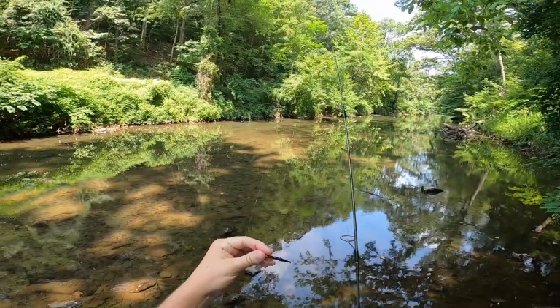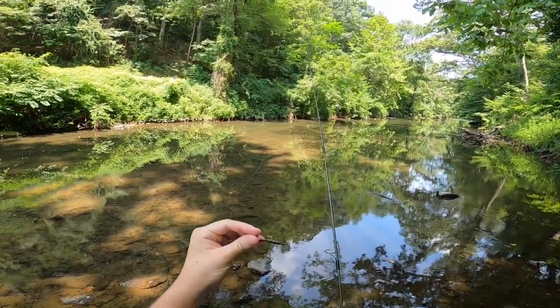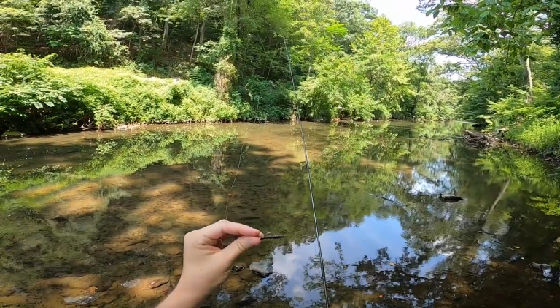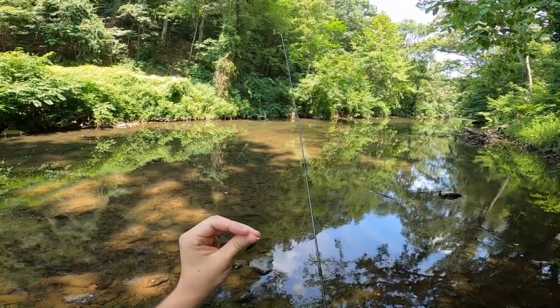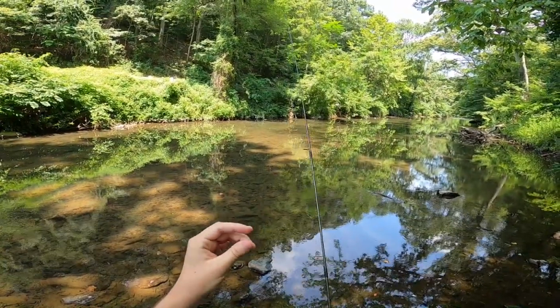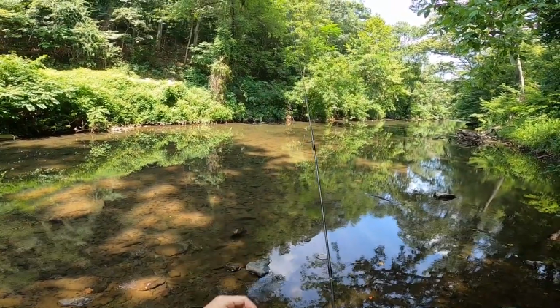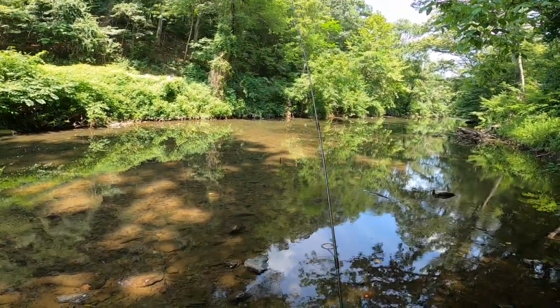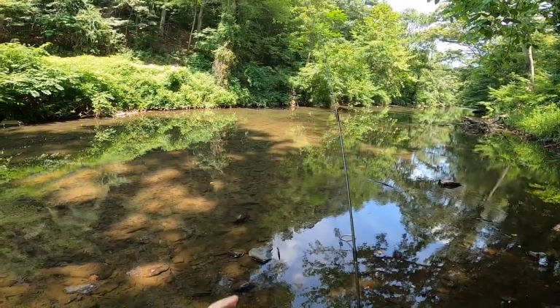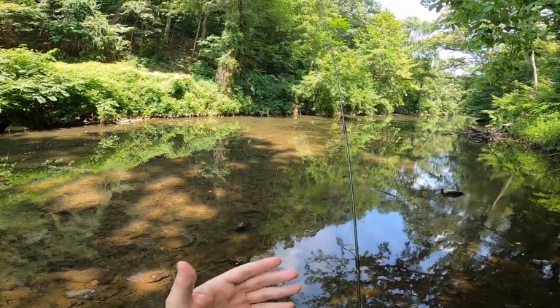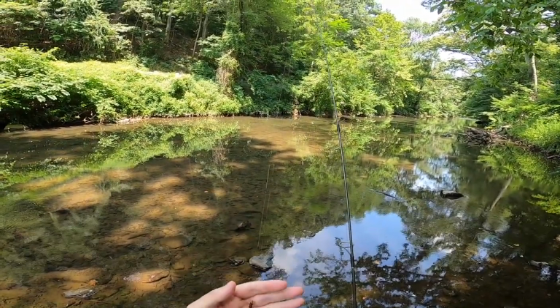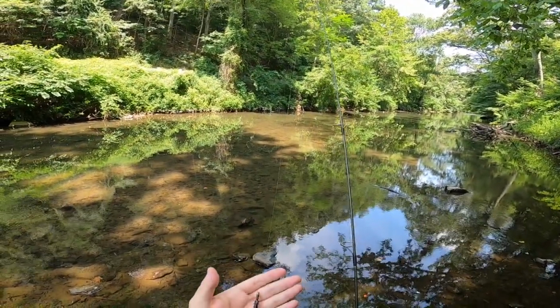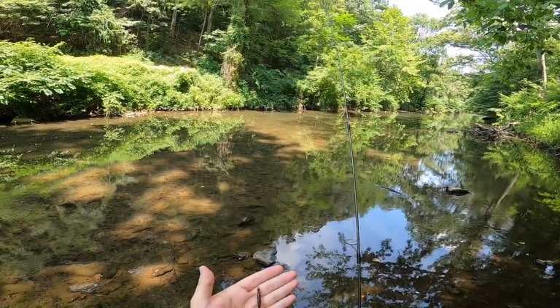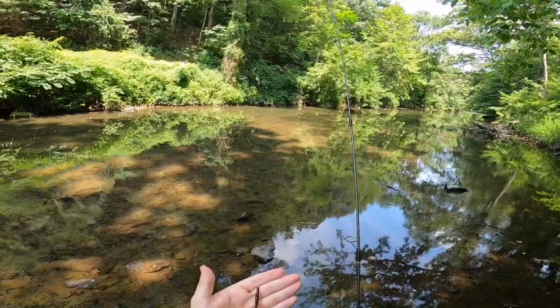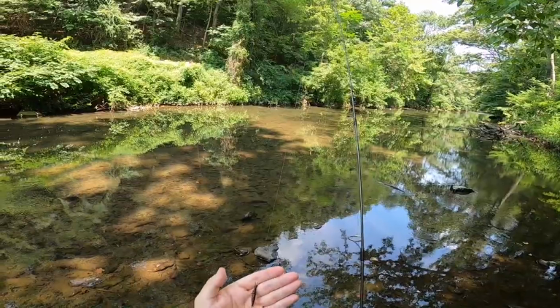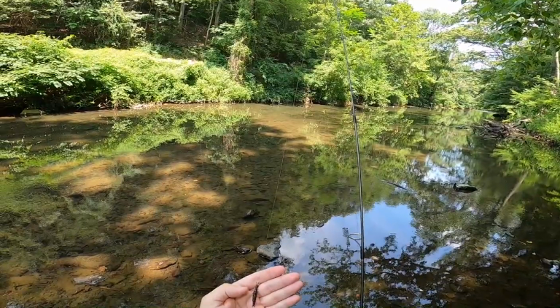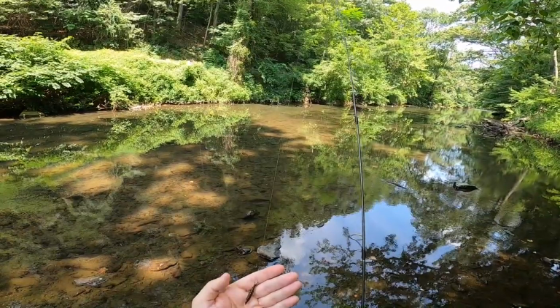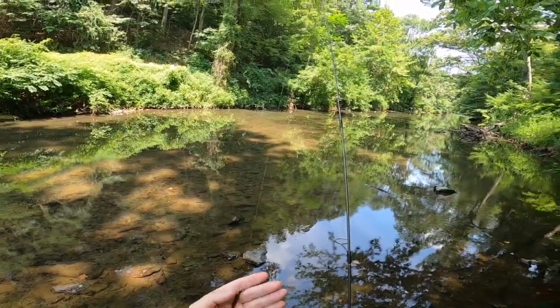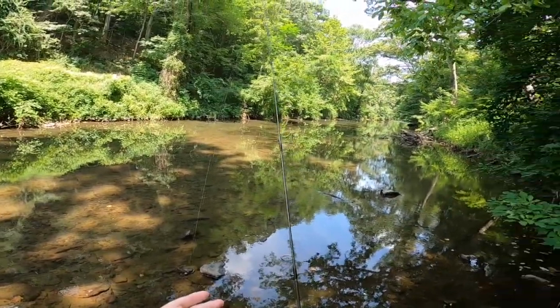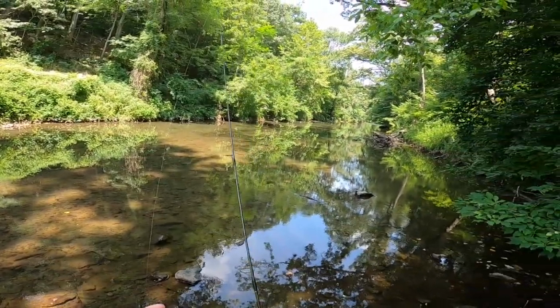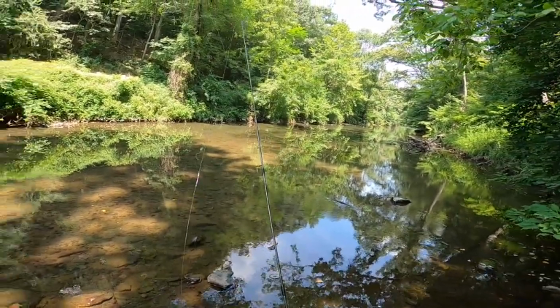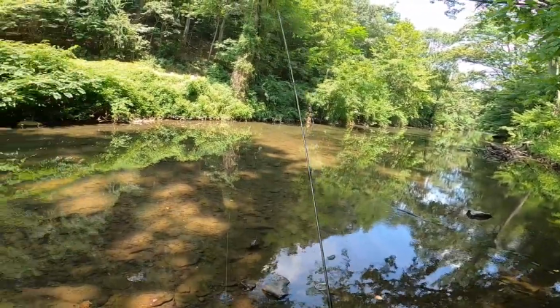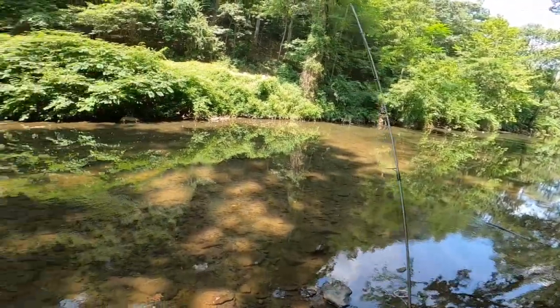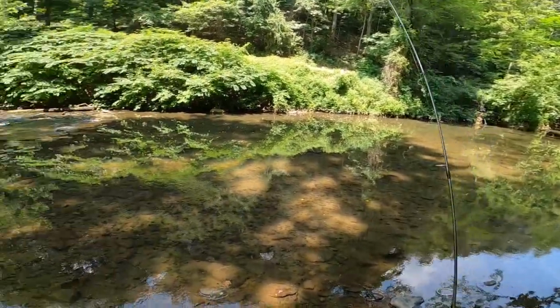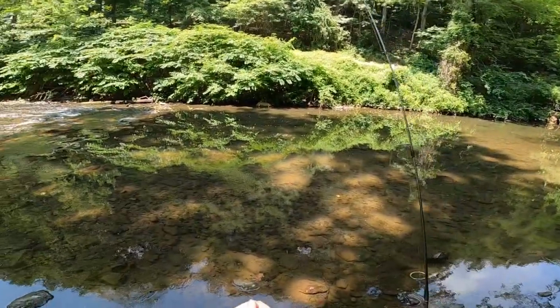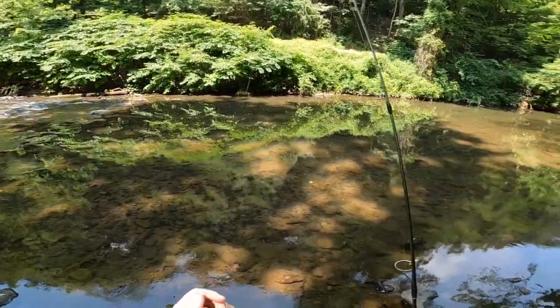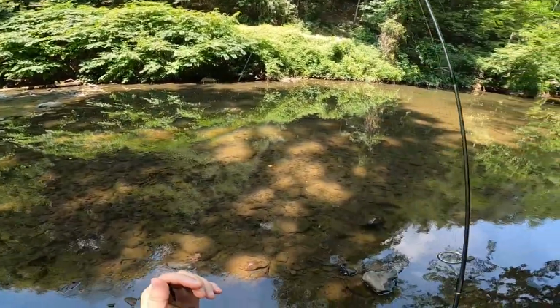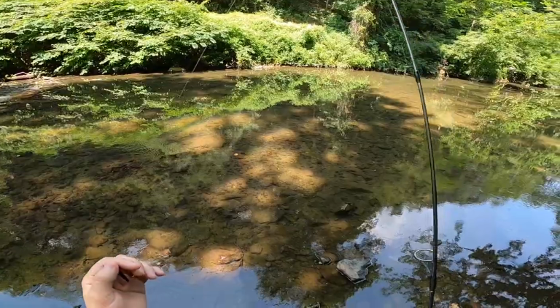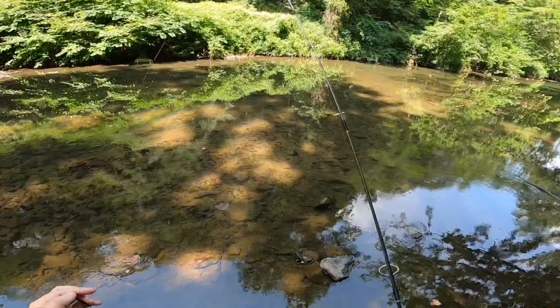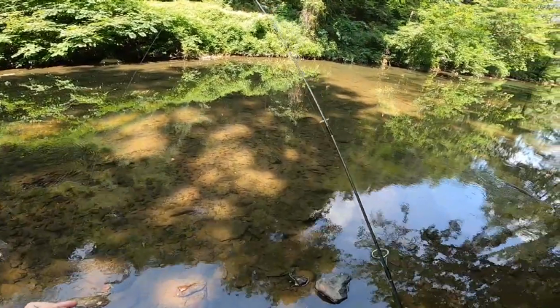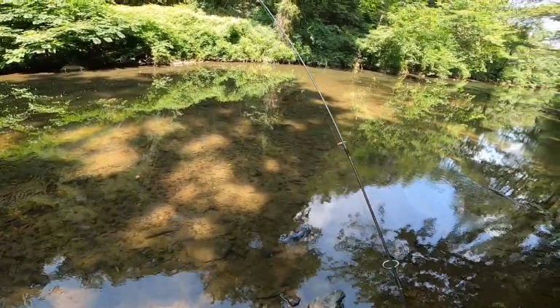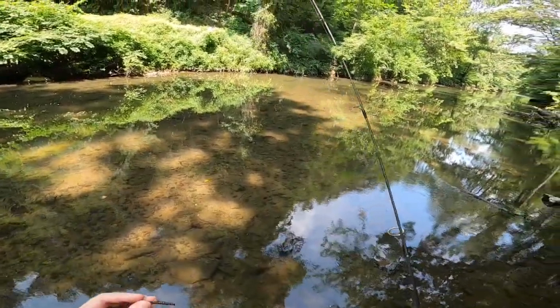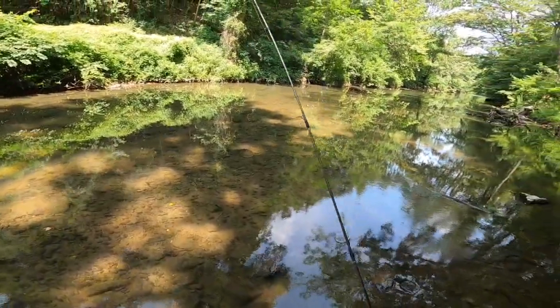We're gonna start fishing here right next to this major road. I've got my 1/64 ounce jig head and the Caddis Fly from Nico. I started with this lure because it's a little bigger and it'll hopefully get the attention of some bass if we see any, so we'll see what we can get into.